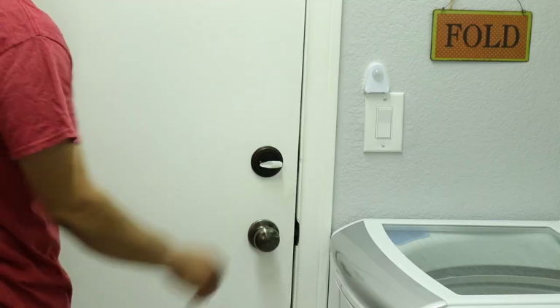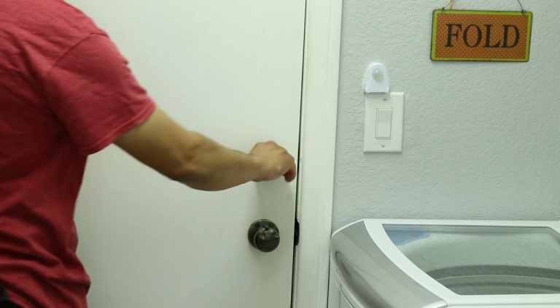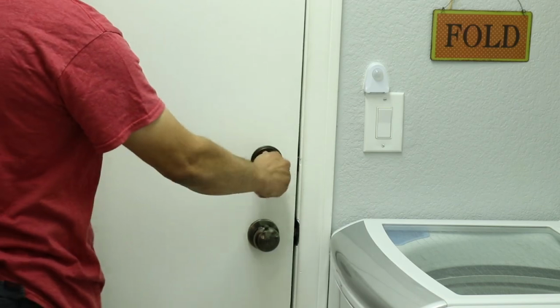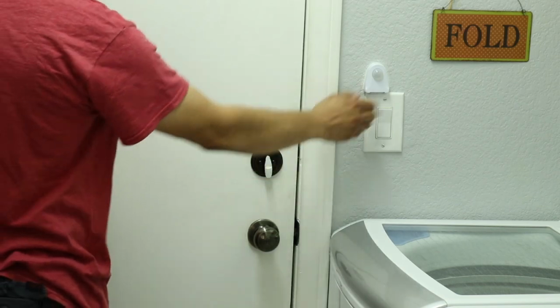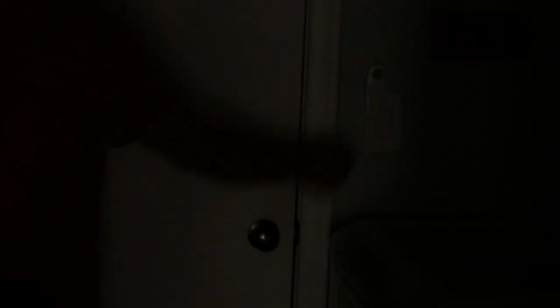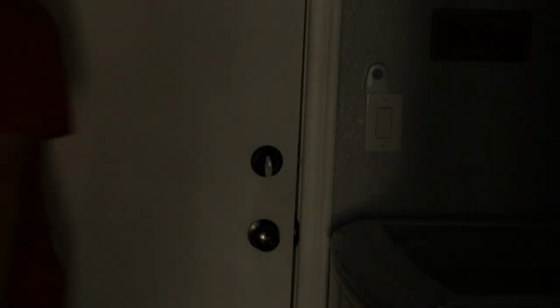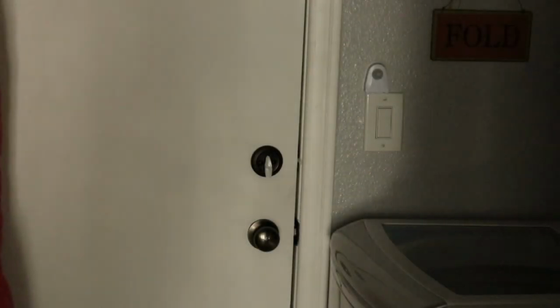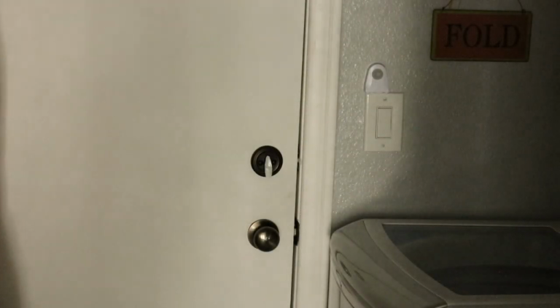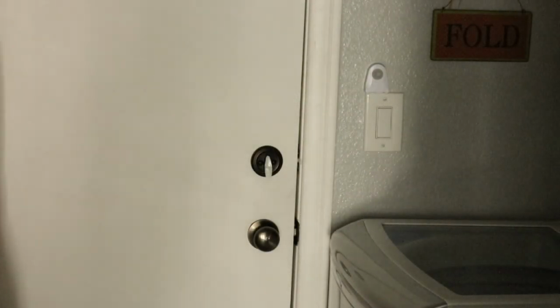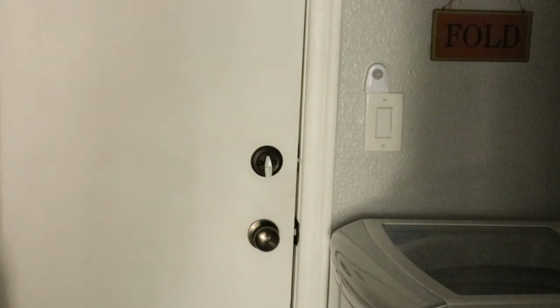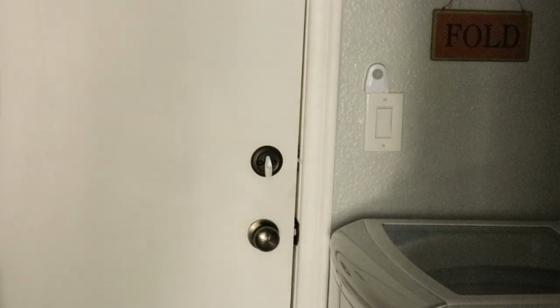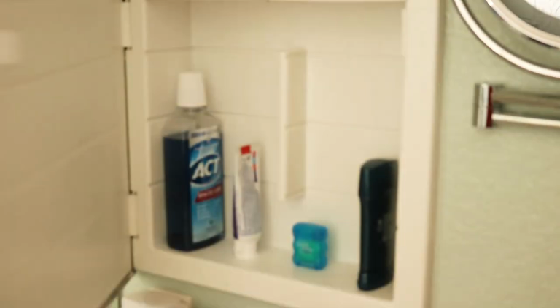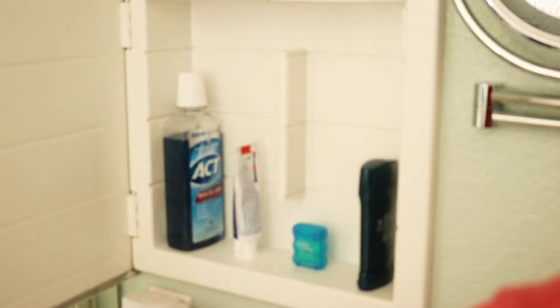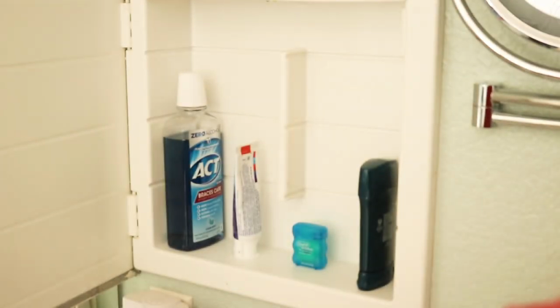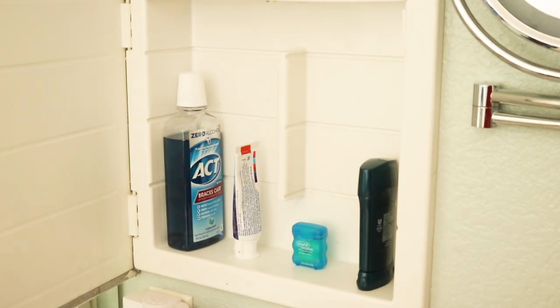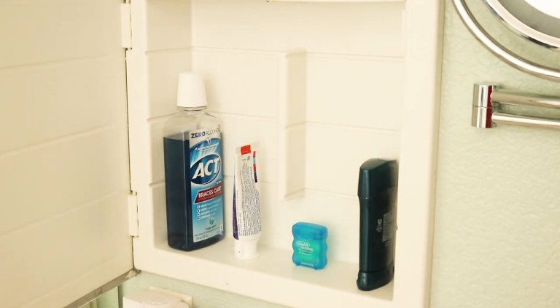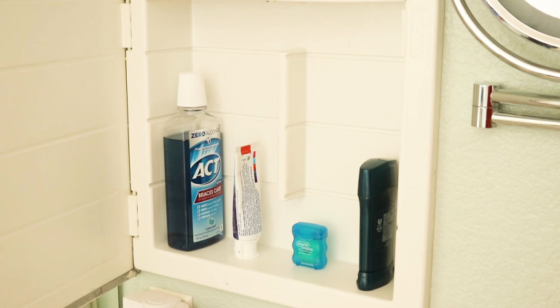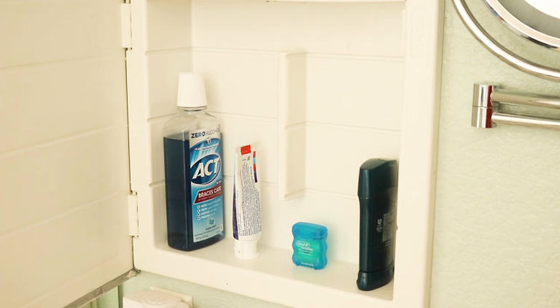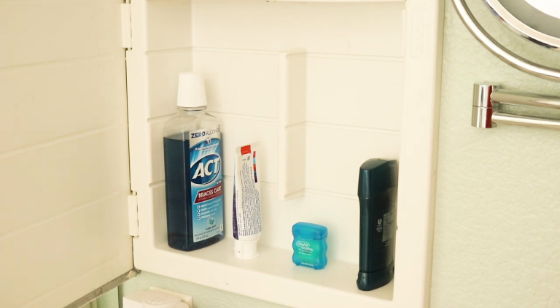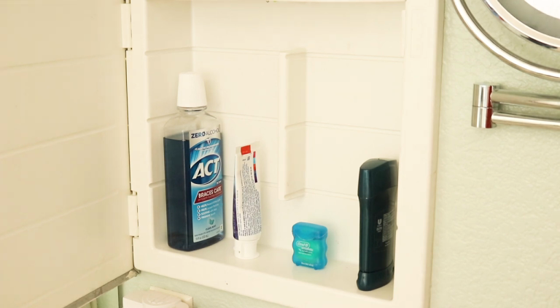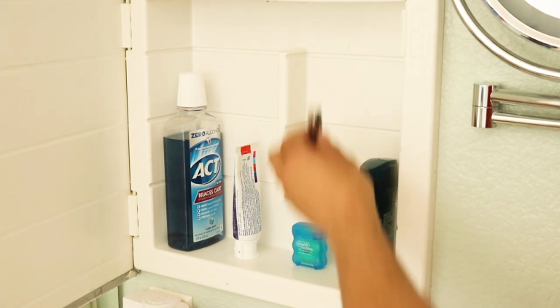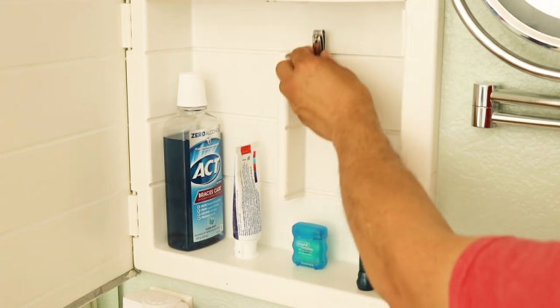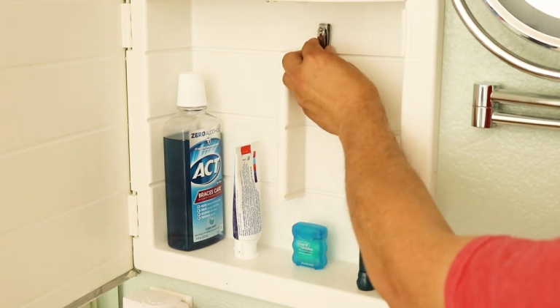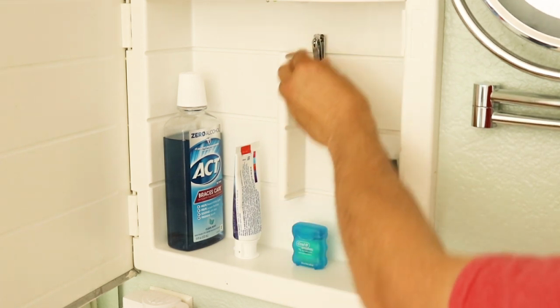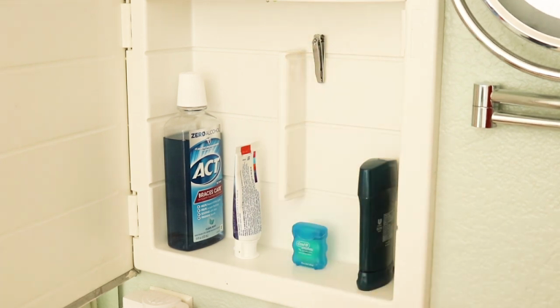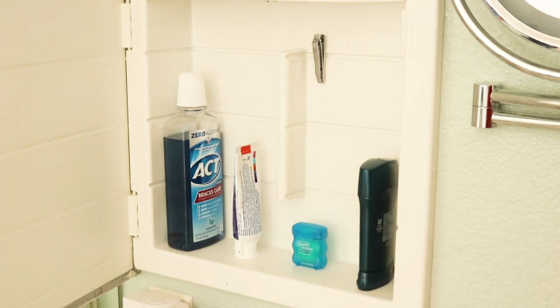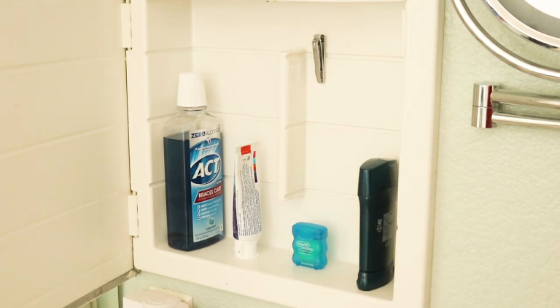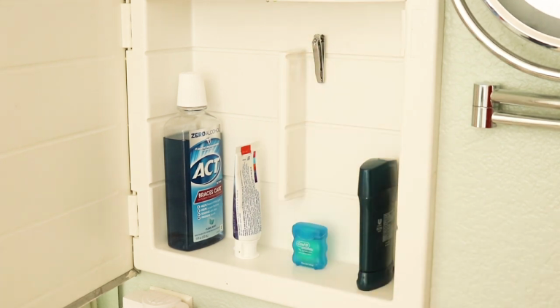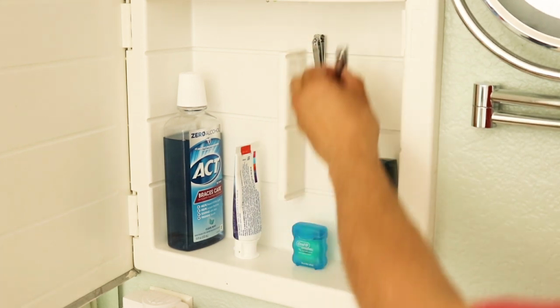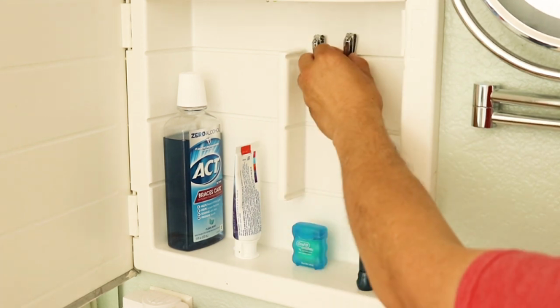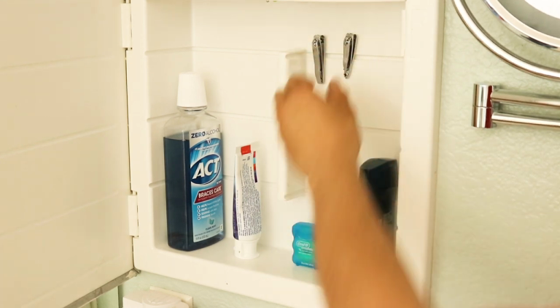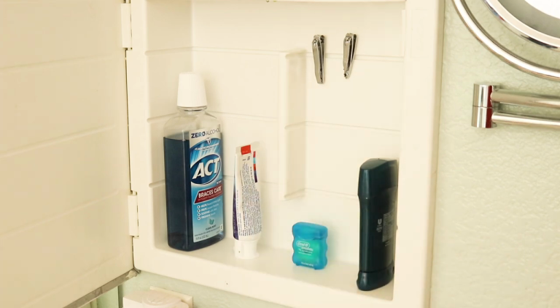I painted the latches on the deadbolts so I can see they're locked in low light. This is my medicine cabinet — I pulled it out and used a hot glue gun to attach magnets on the back side, because I was tired of losing nail clippers.